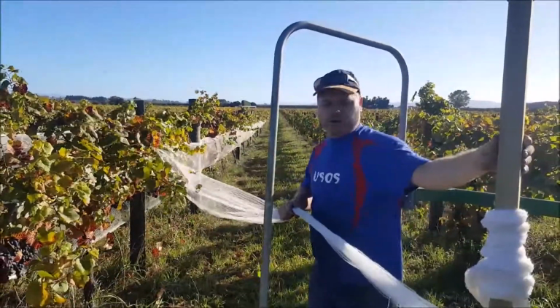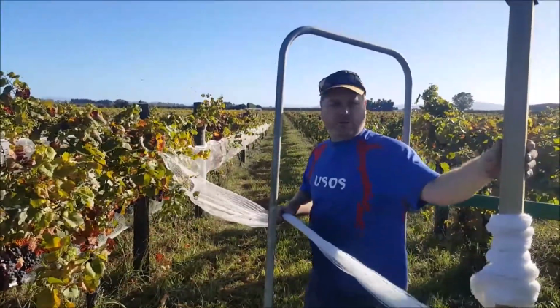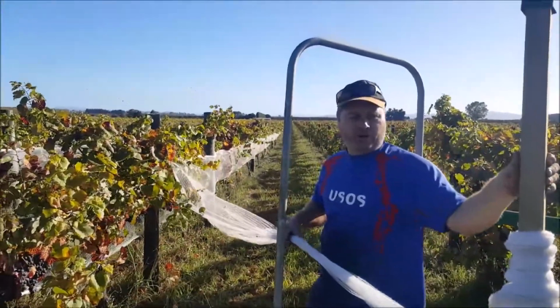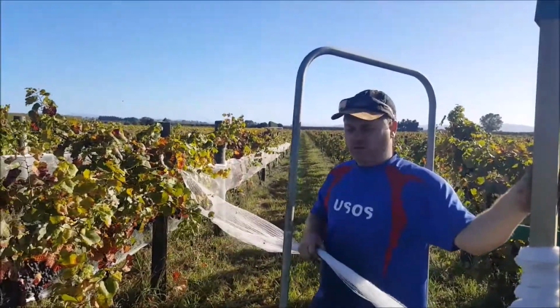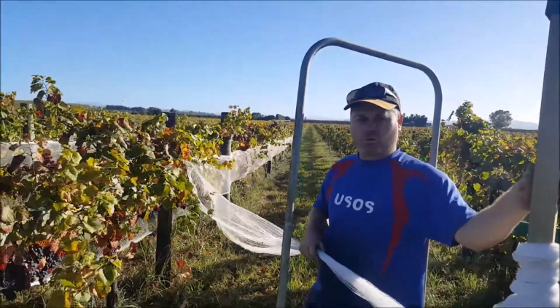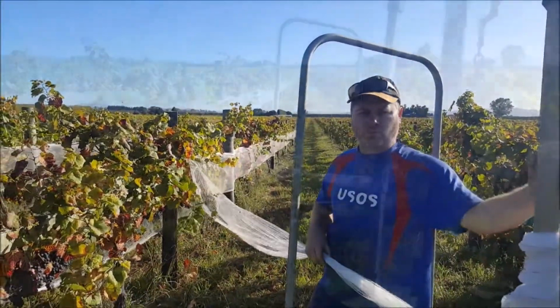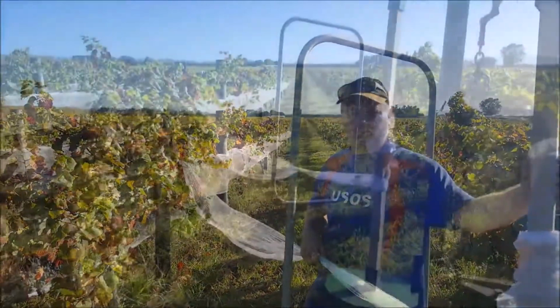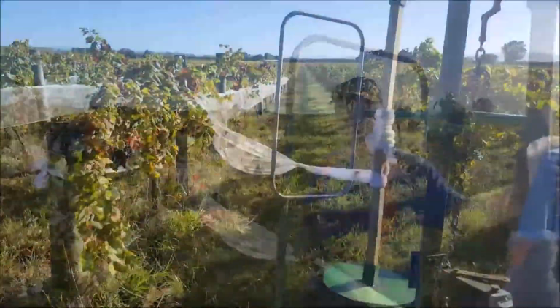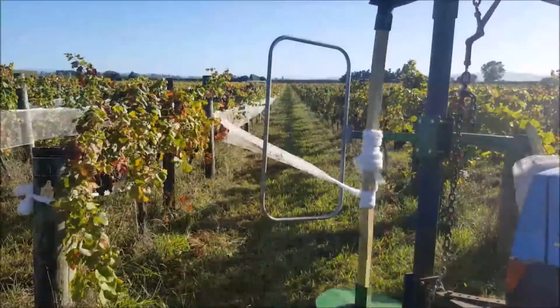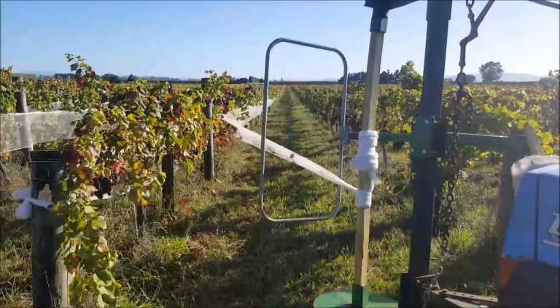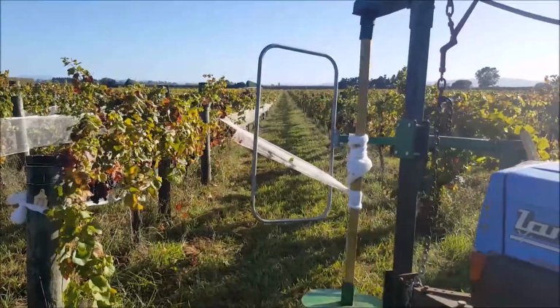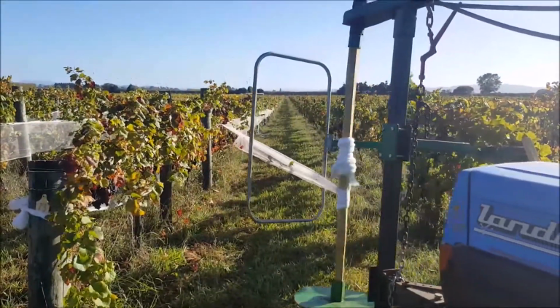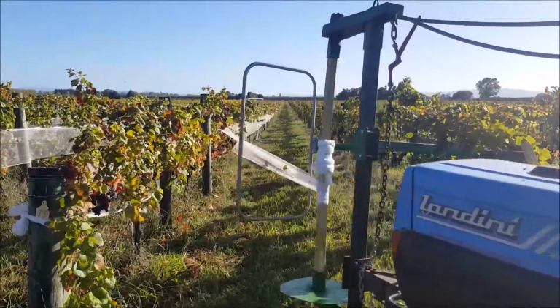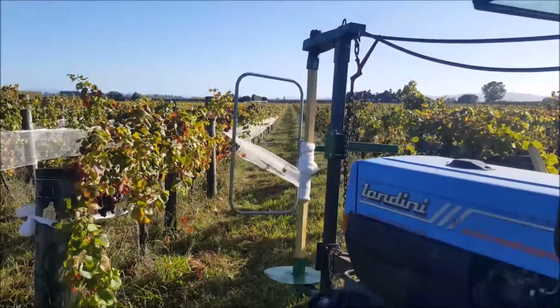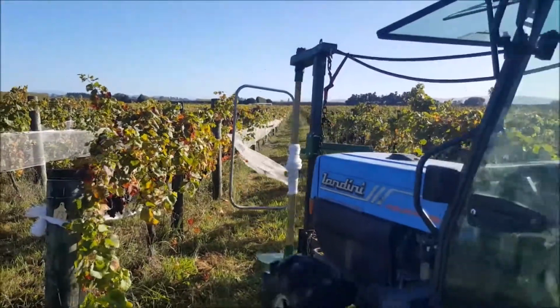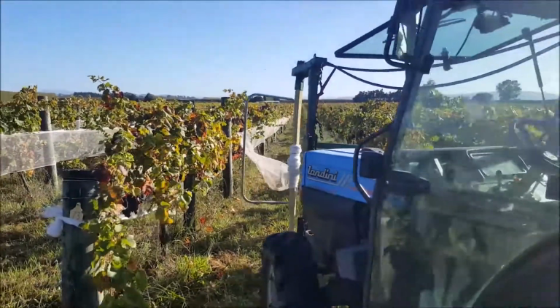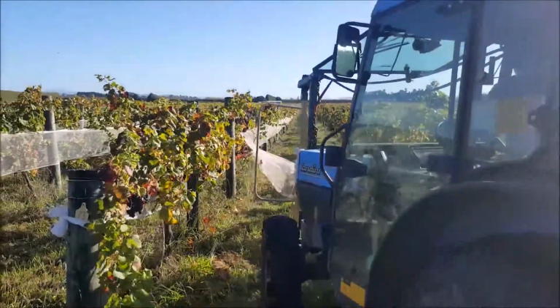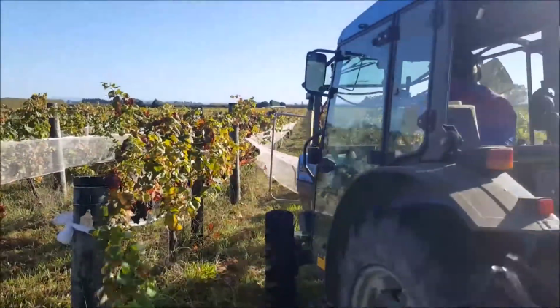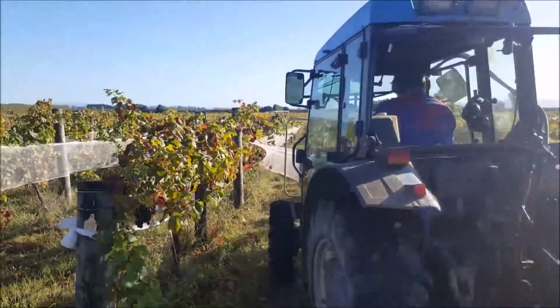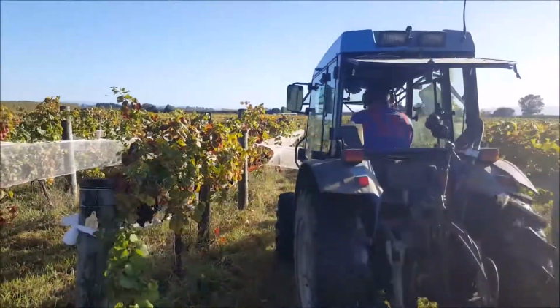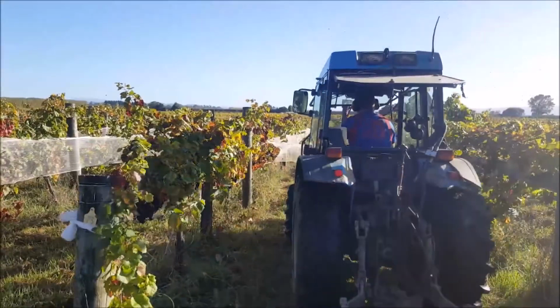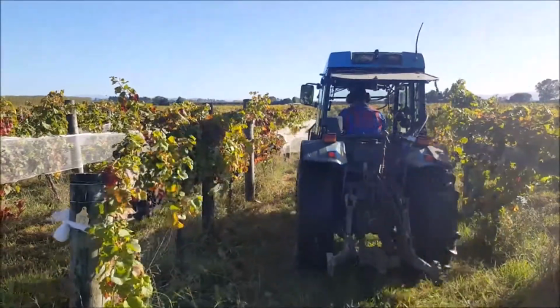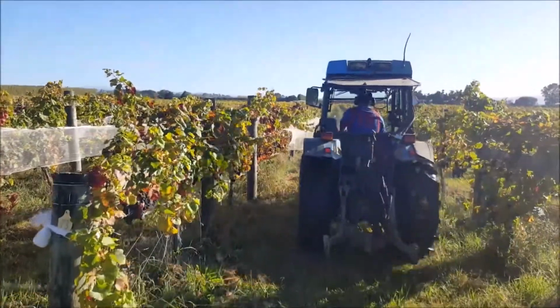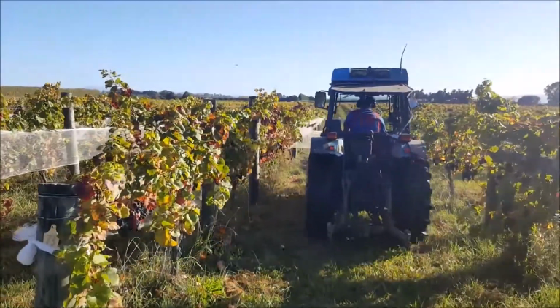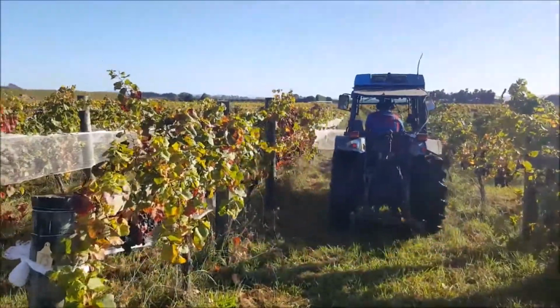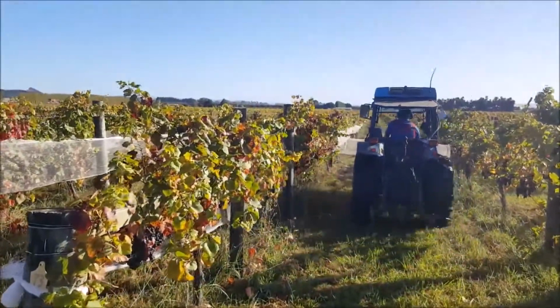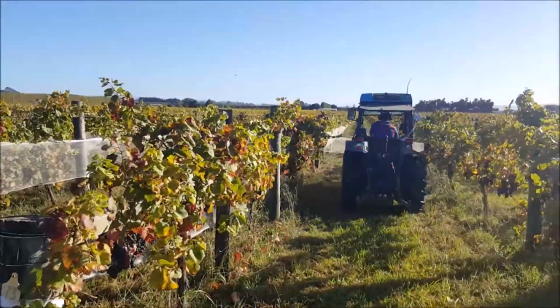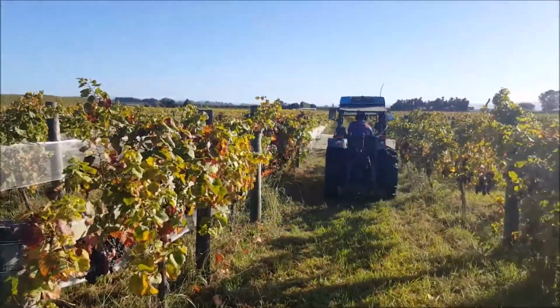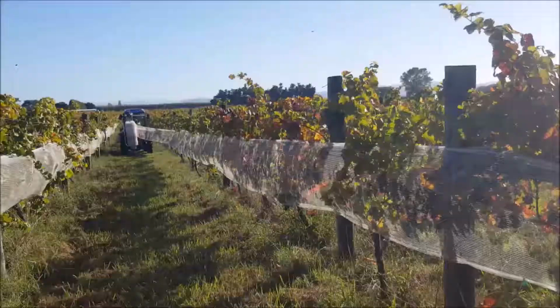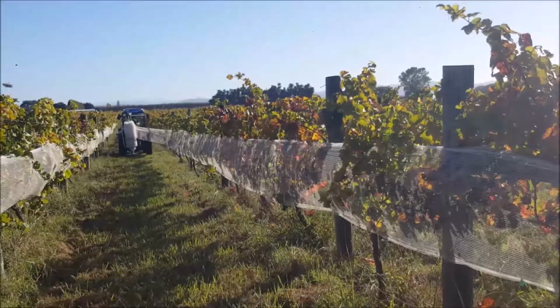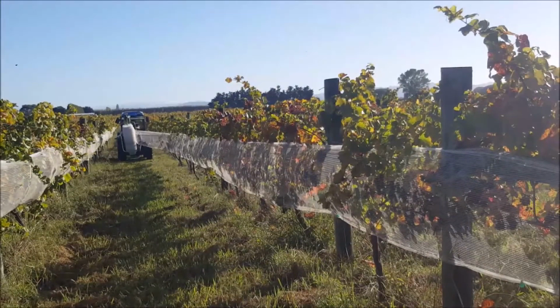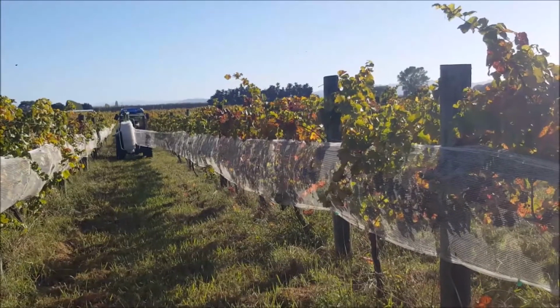Alright, now I'm going to jump in the tractor and show you what it looks like when we wind it off. I'm going to go just a little bit.